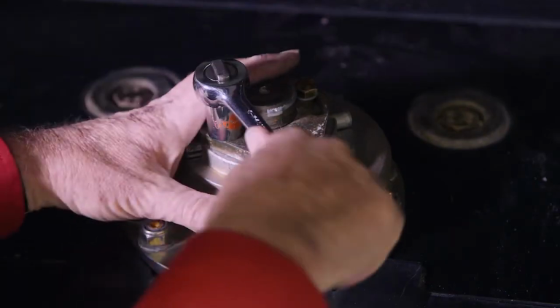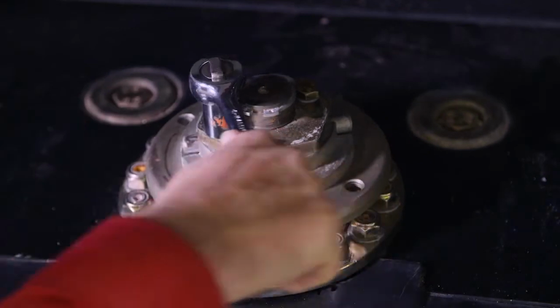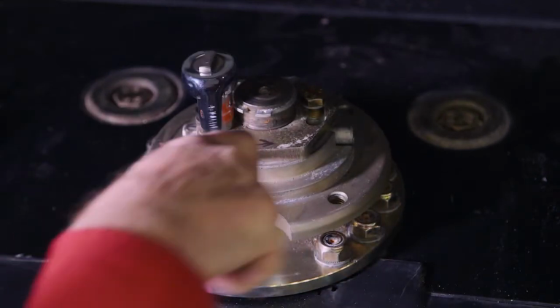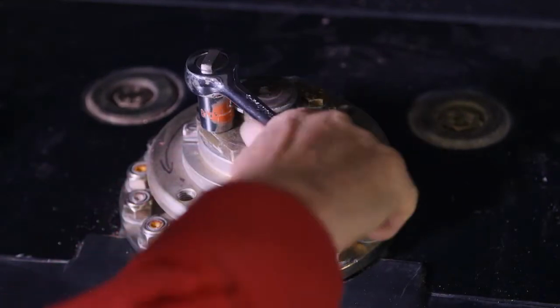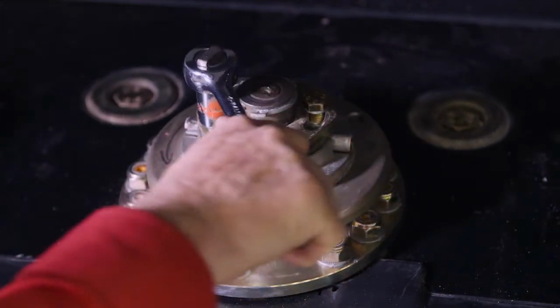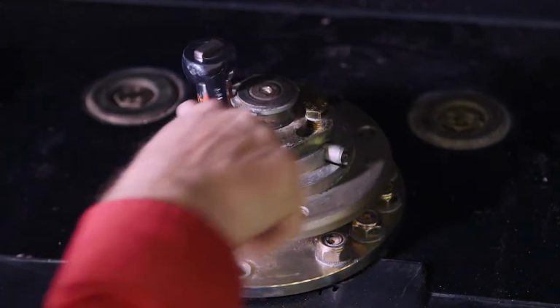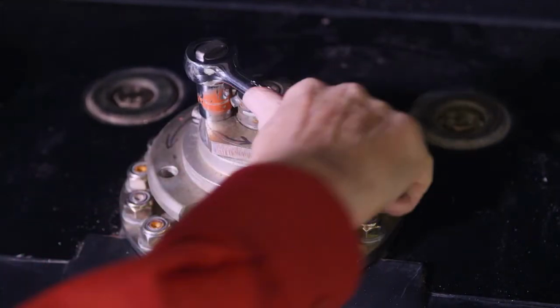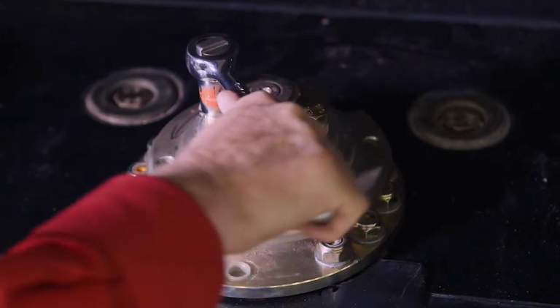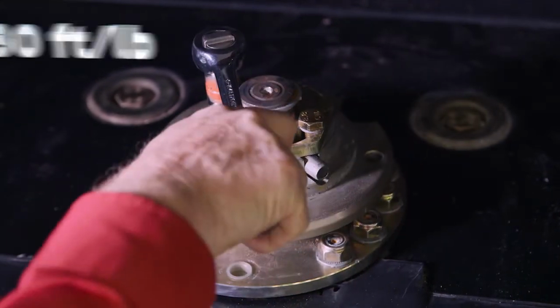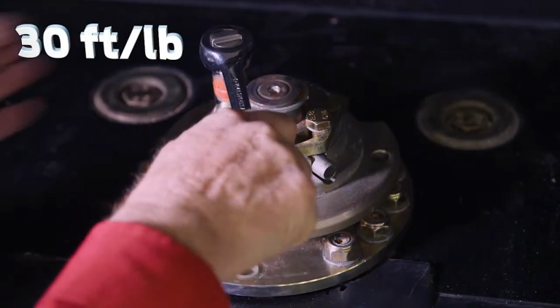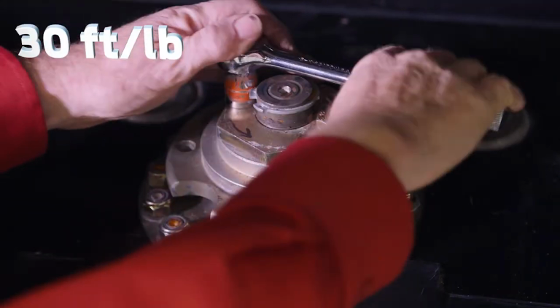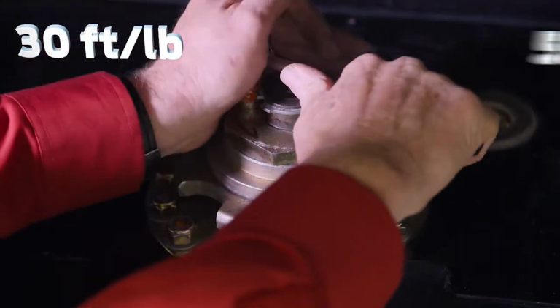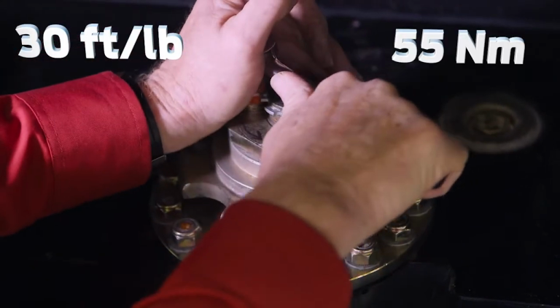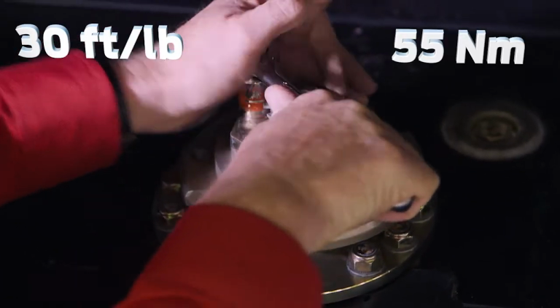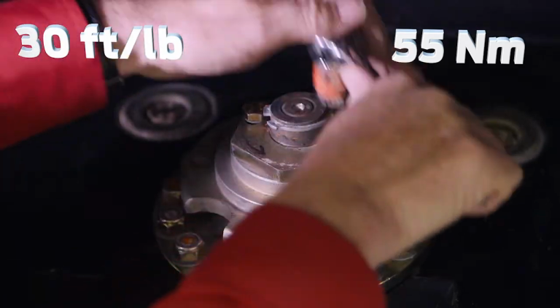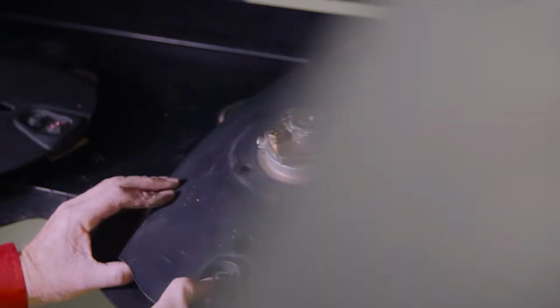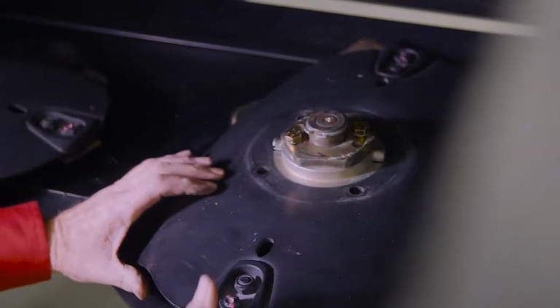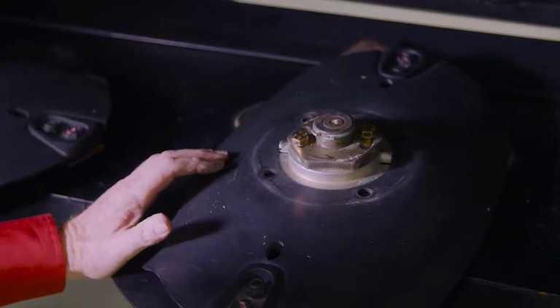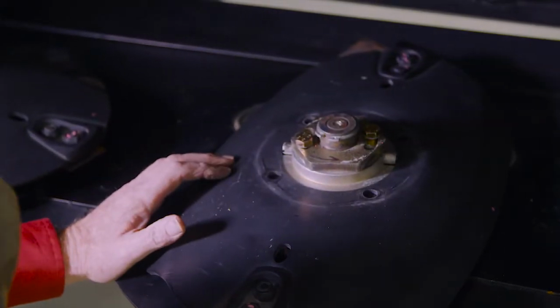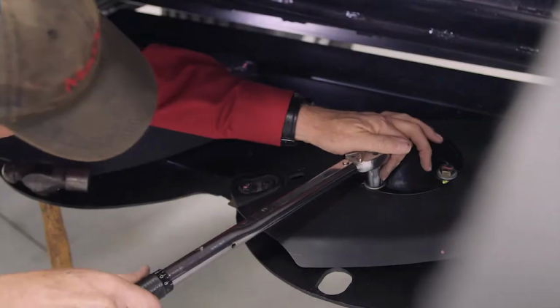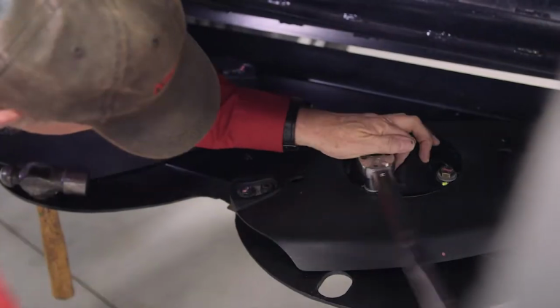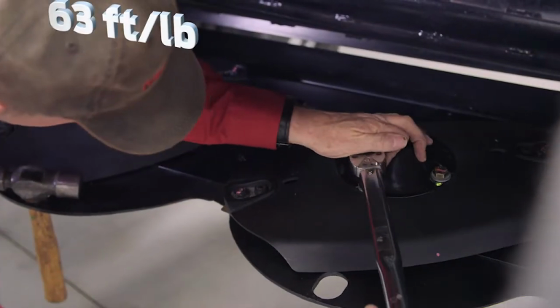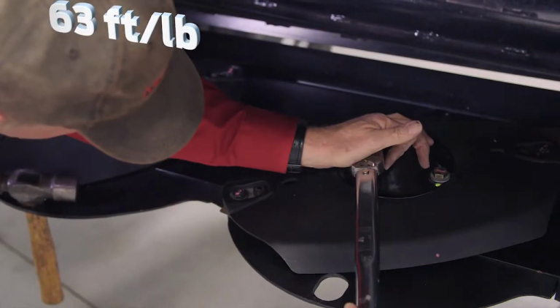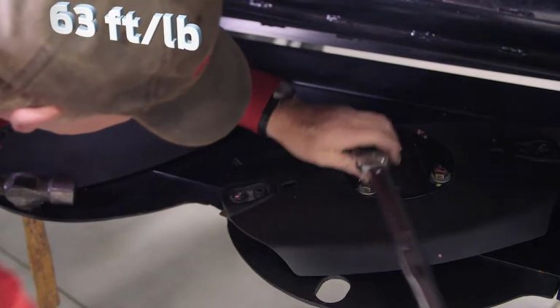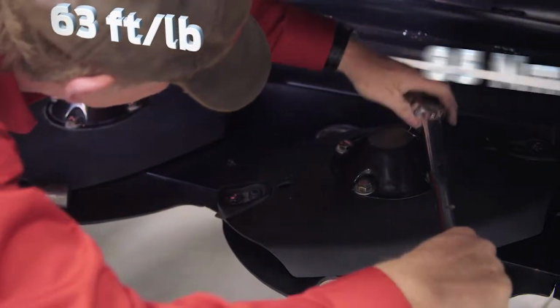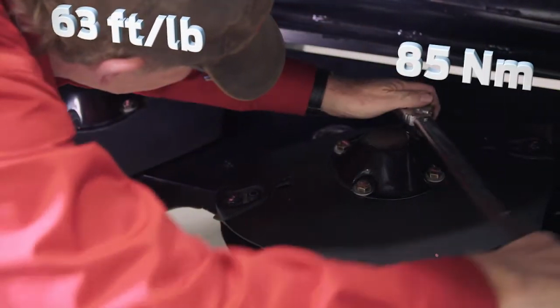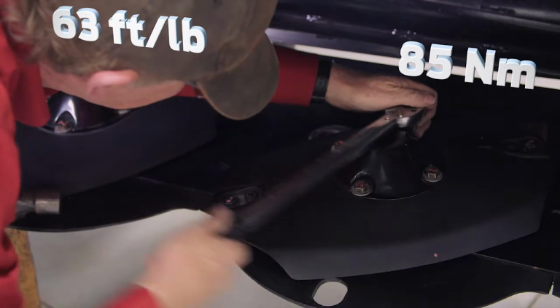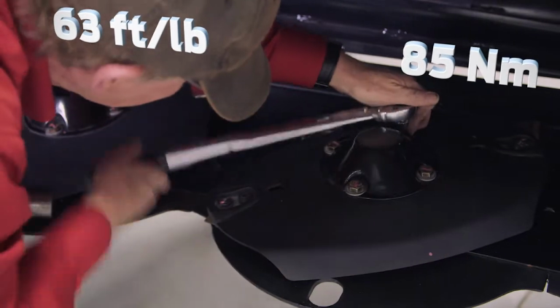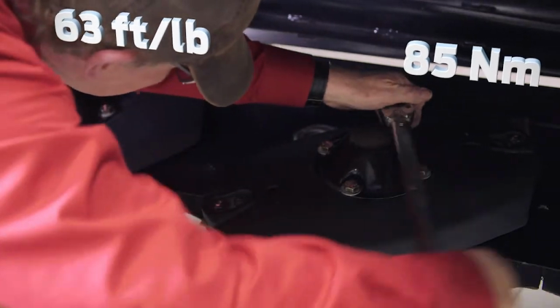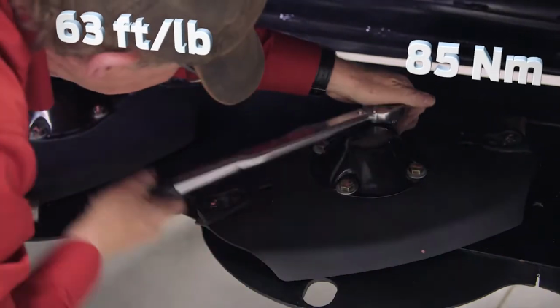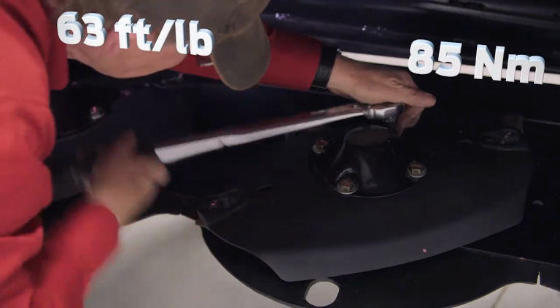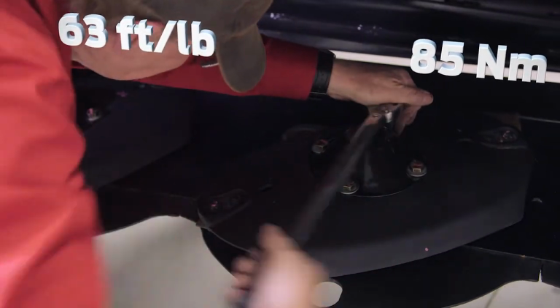Install the two M10 bolts and washers and torque to 30 foot-pounds or 55 newtons. Reinstall the cutter bar disc and torque to 63 foot-pounds or 85 newtons. Your shear pin is now replaced.